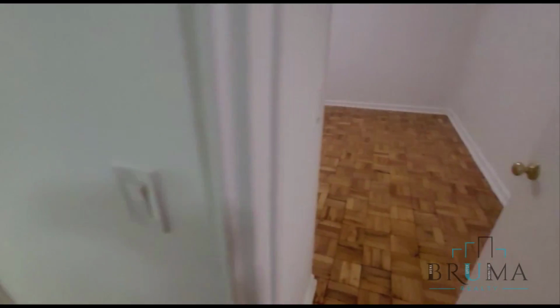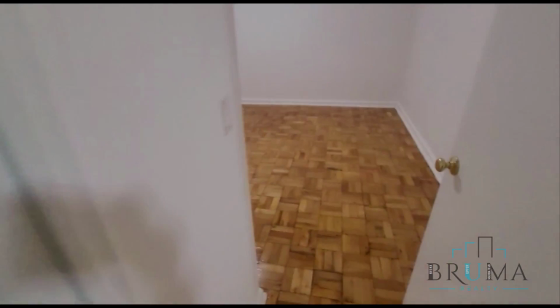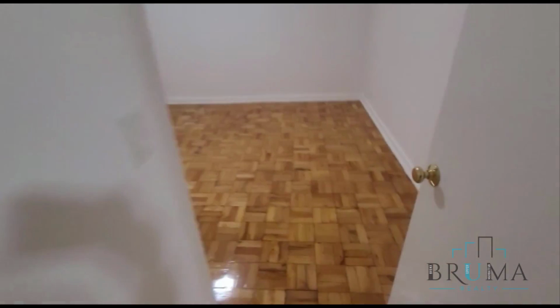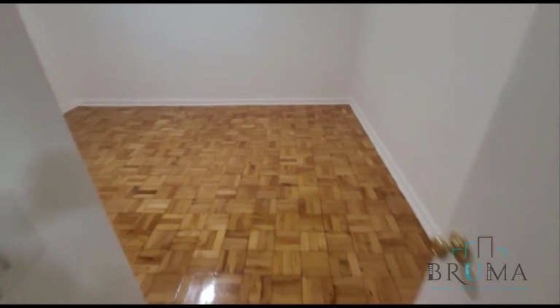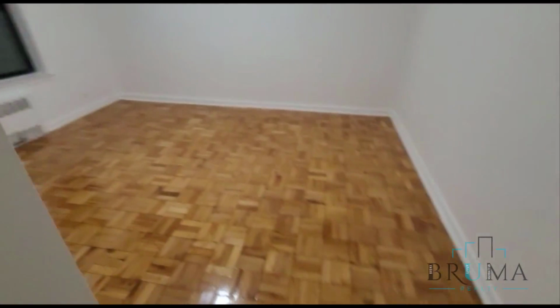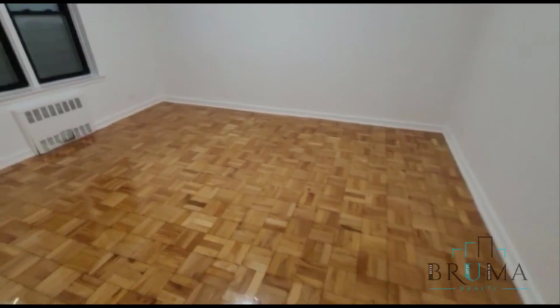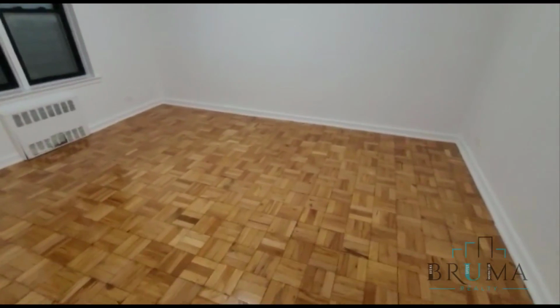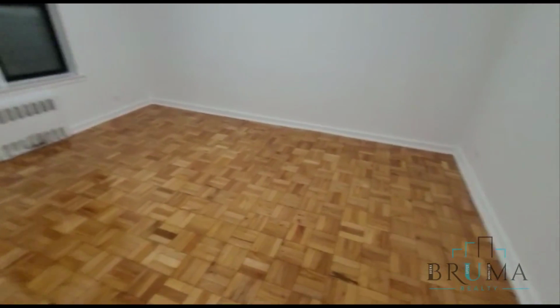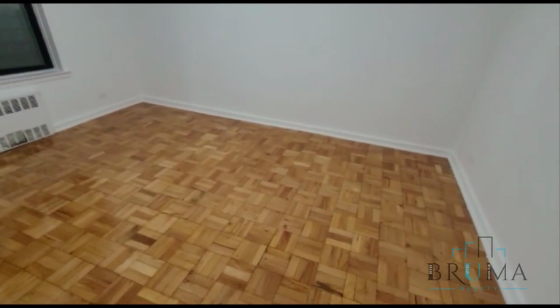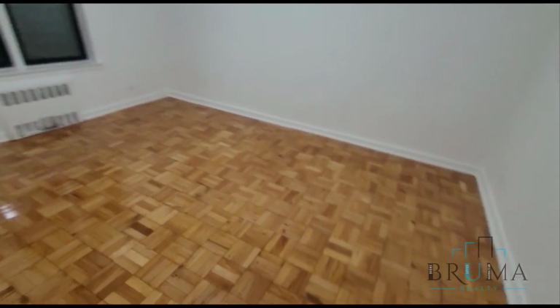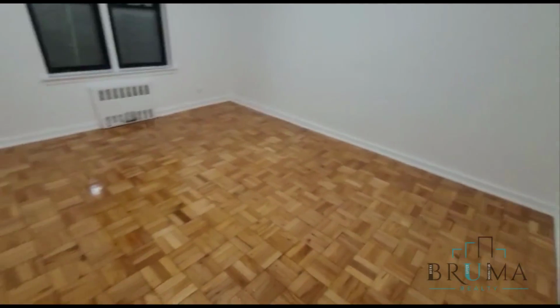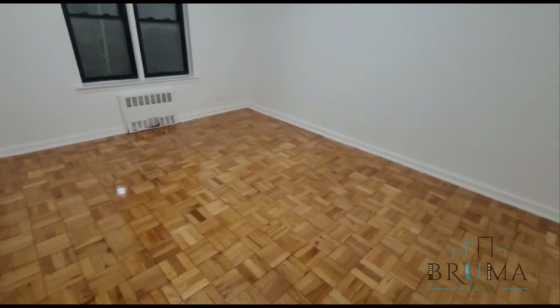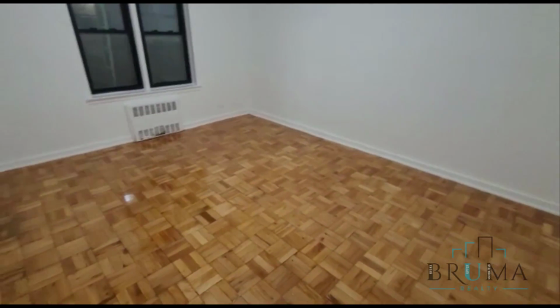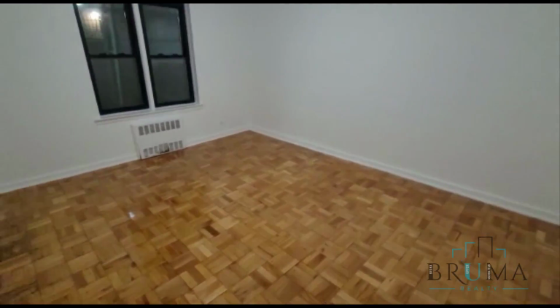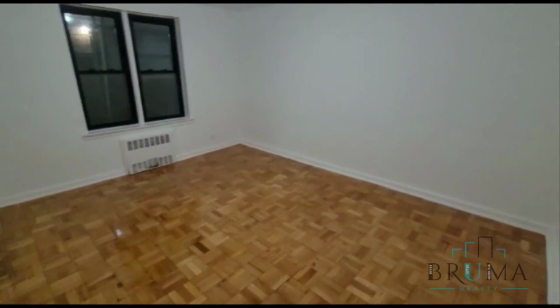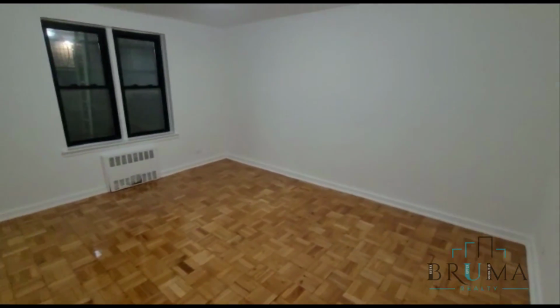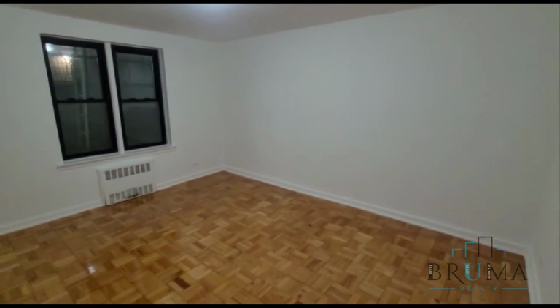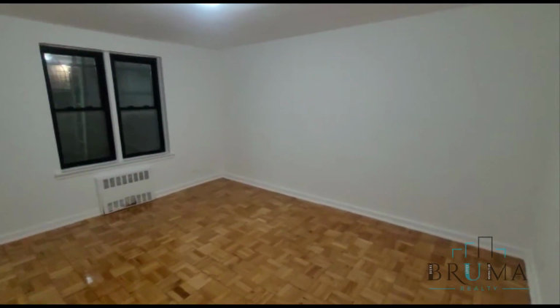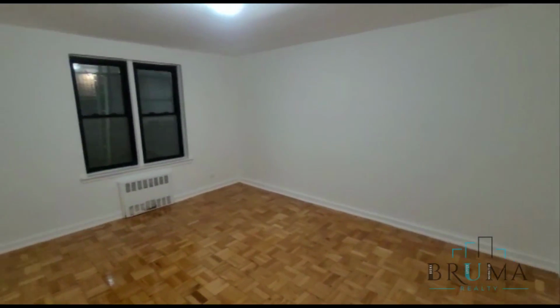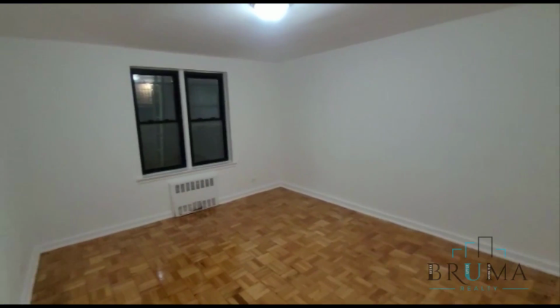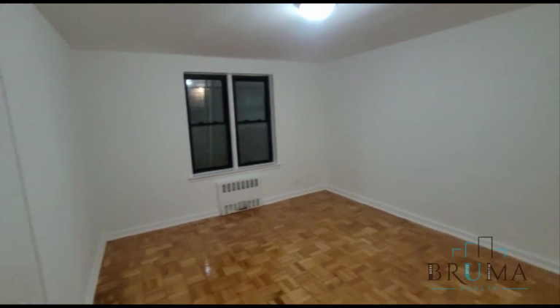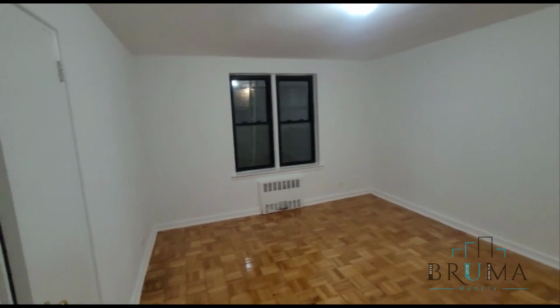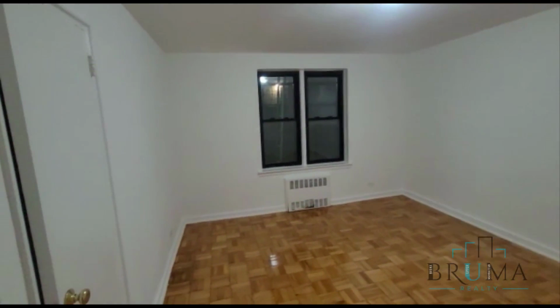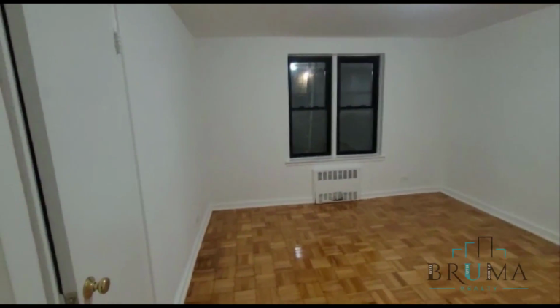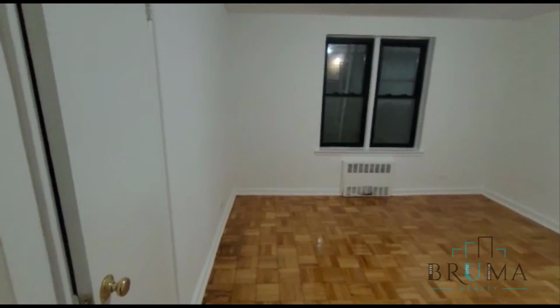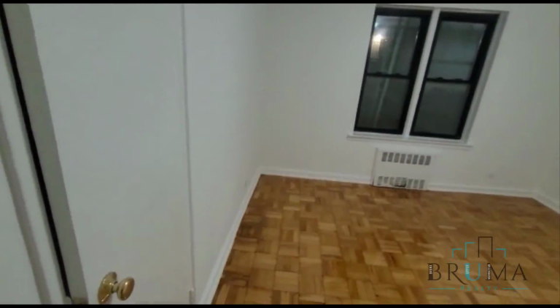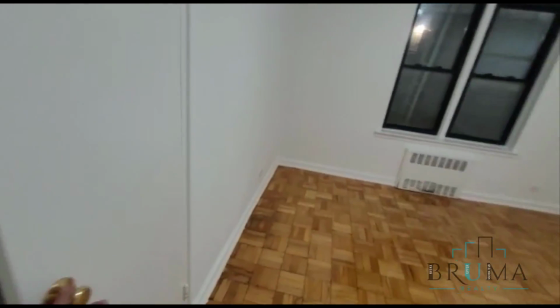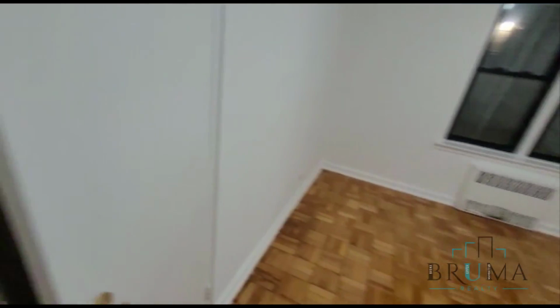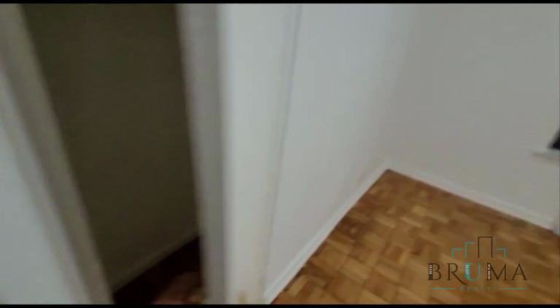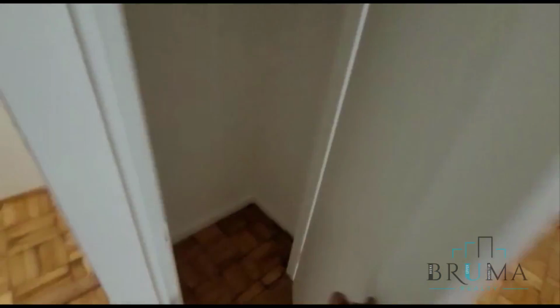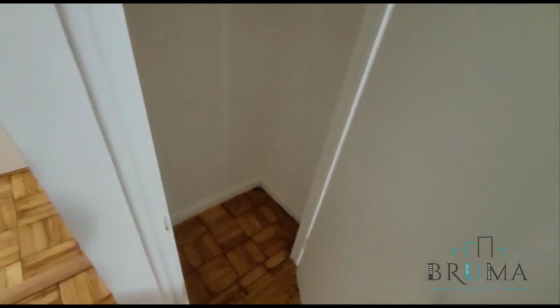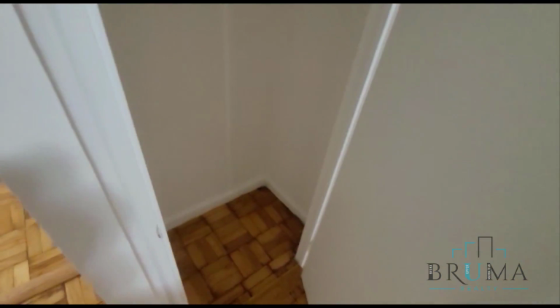And finally, over here we're going to have the bedroom. This bedroom is super spacious — you can fit a king-size bed plus furniture. And you've got your closet right over here.